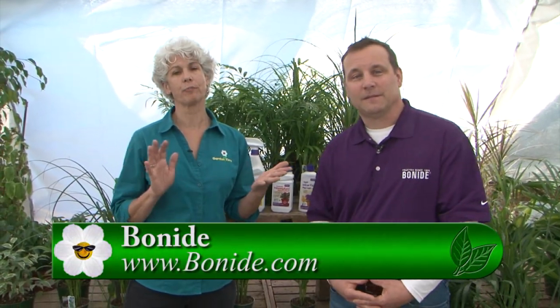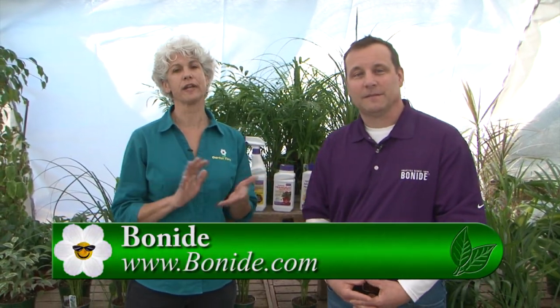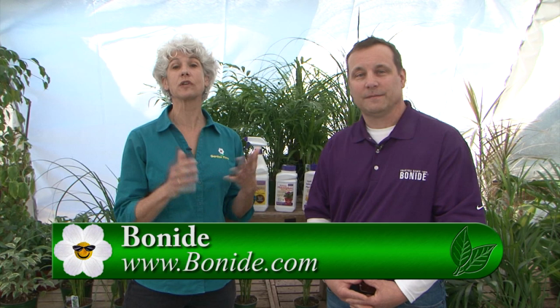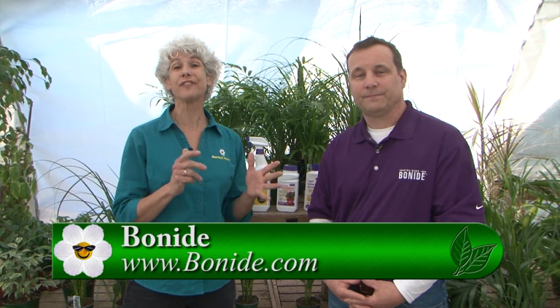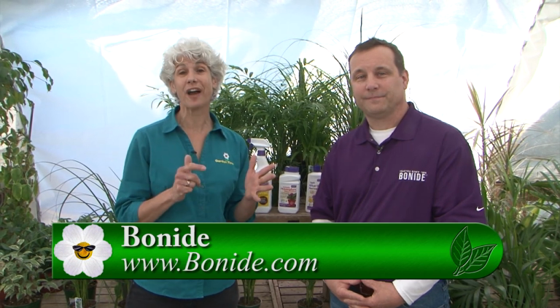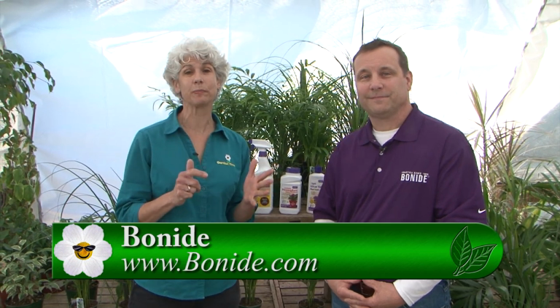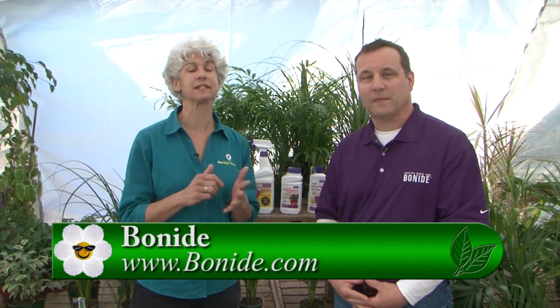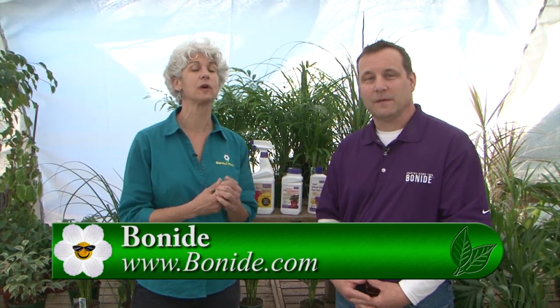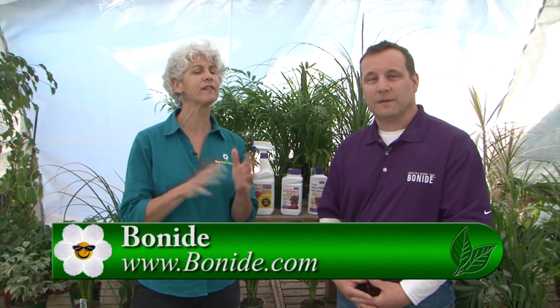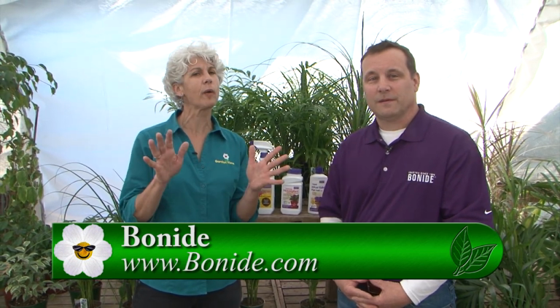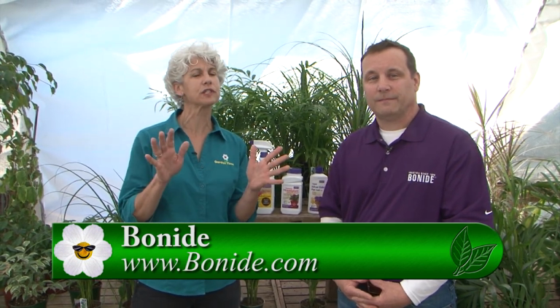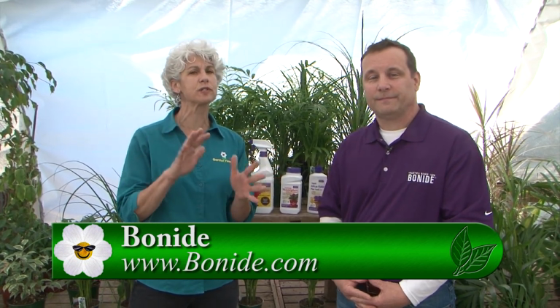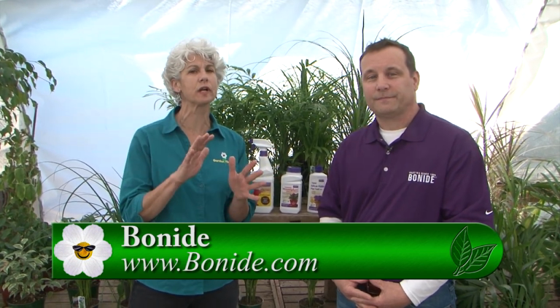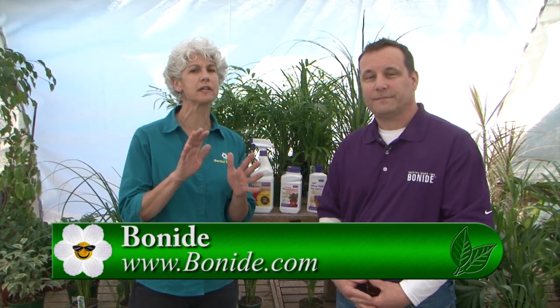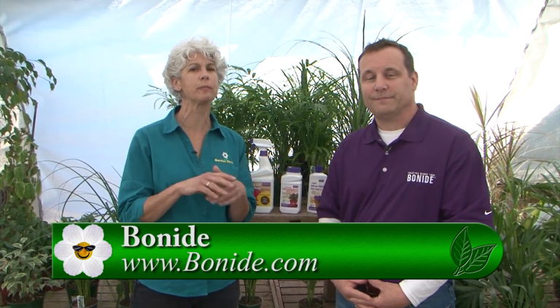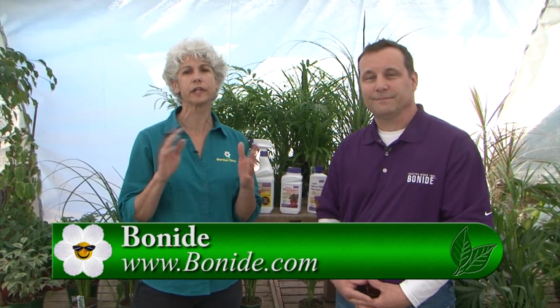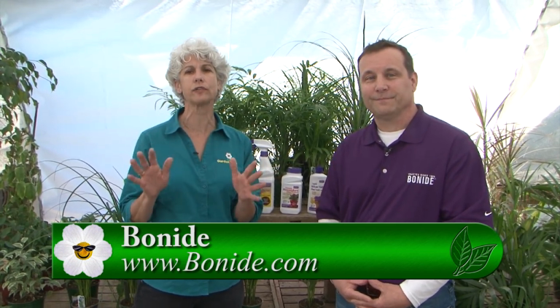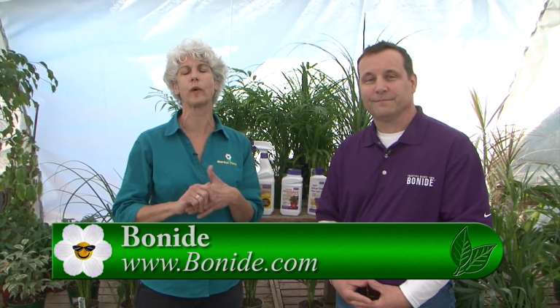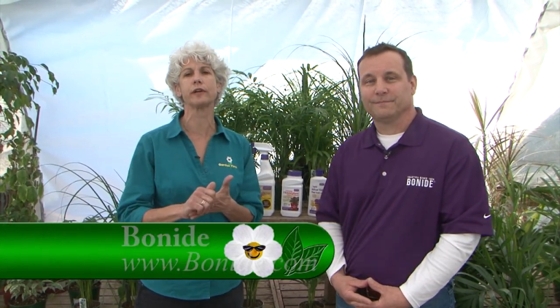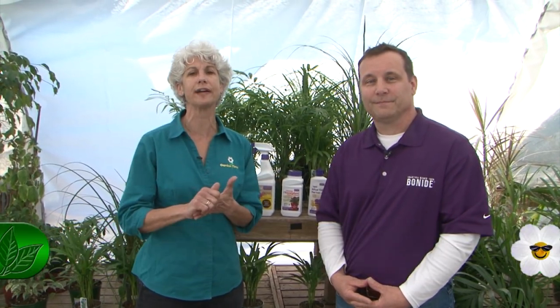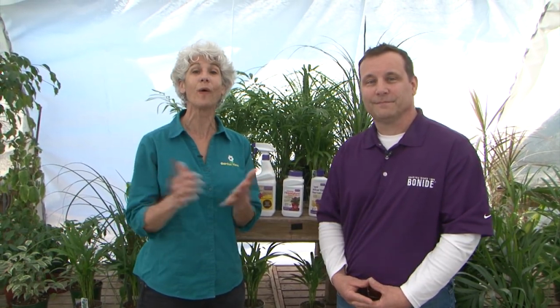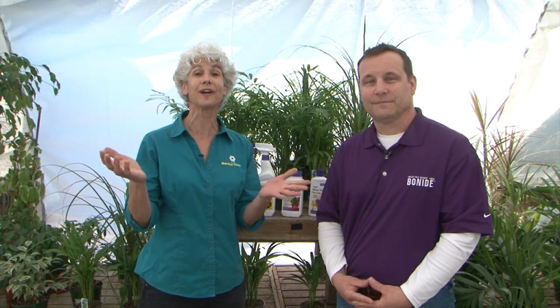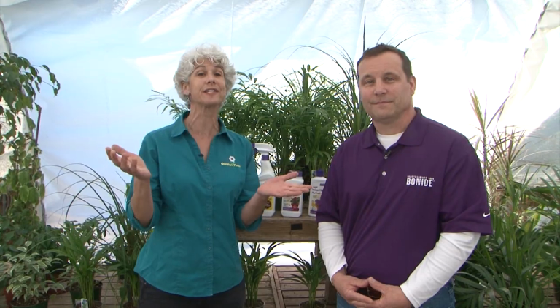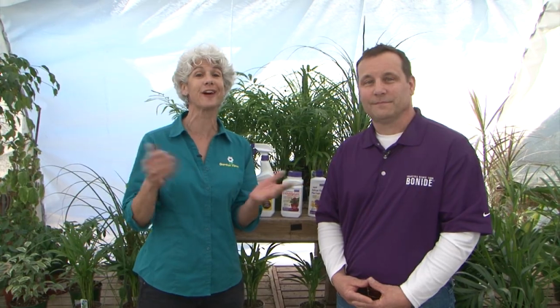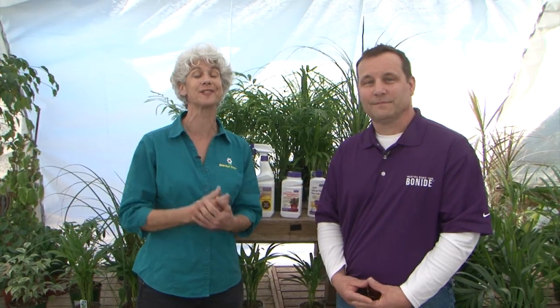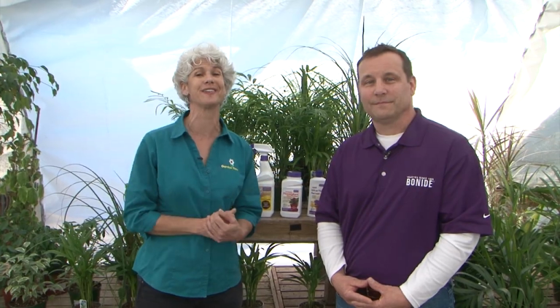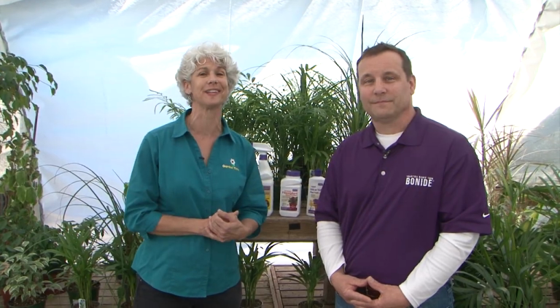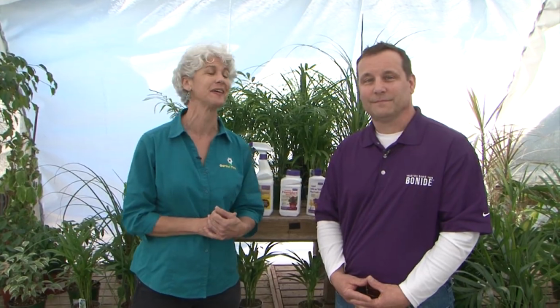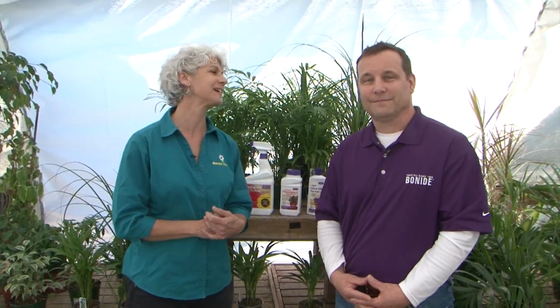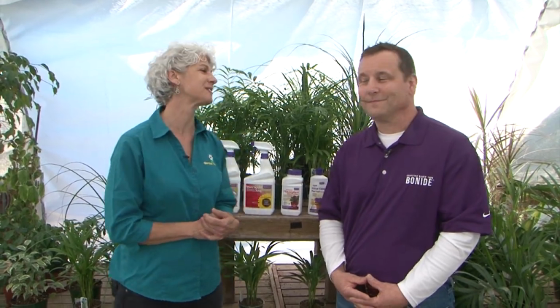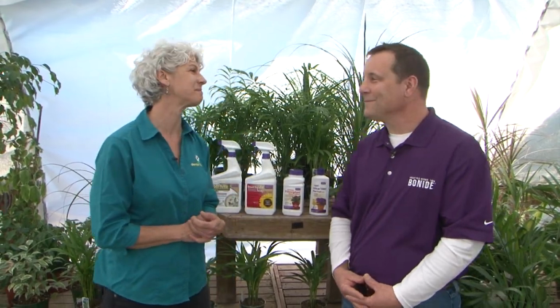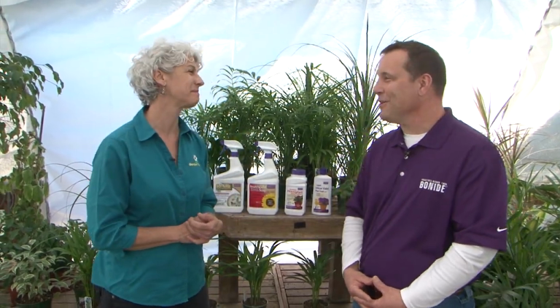Bon Aide has a wide range of products, even for house plants. If you have any questions, please go to Garden Time — we'll link you over to where you can find them — or you can come to Terra Gardens right here in Salem. Thanks so much Tom!